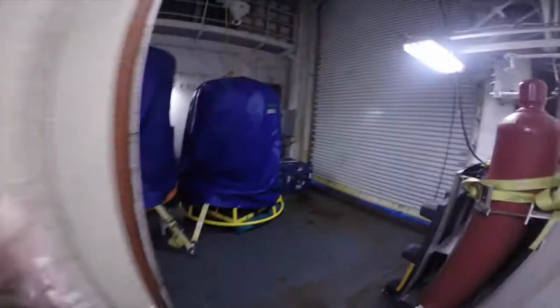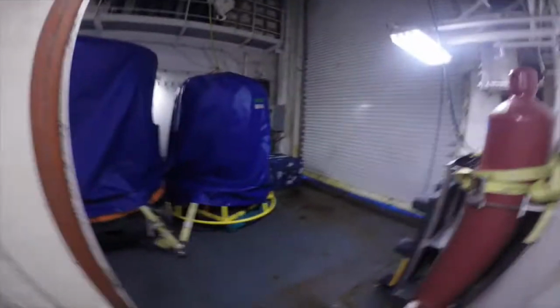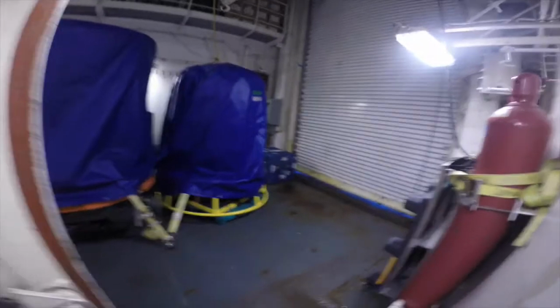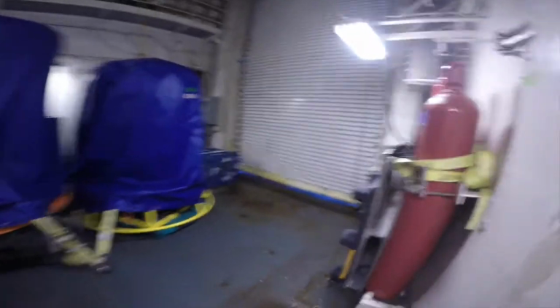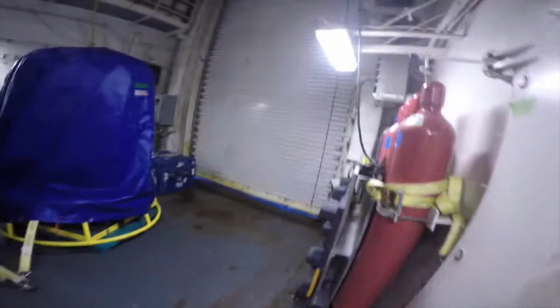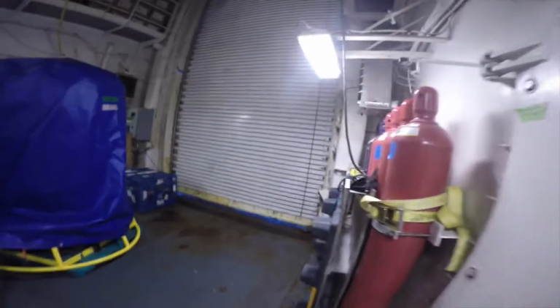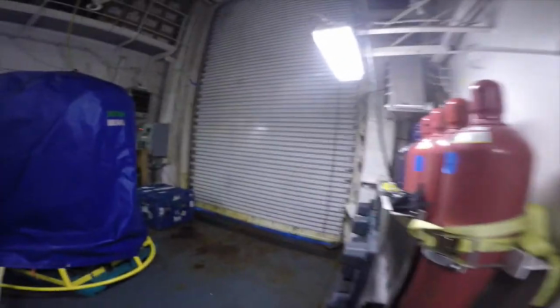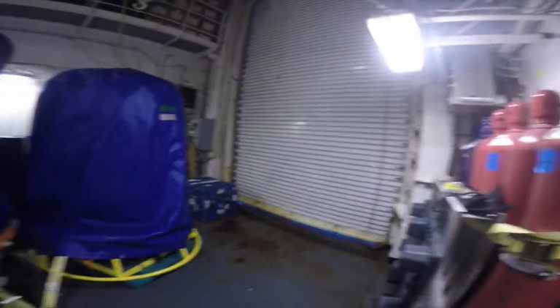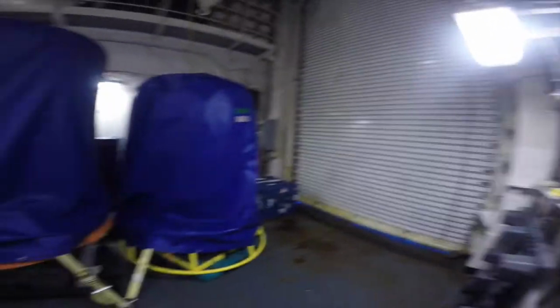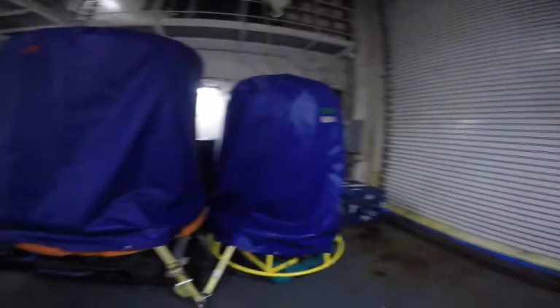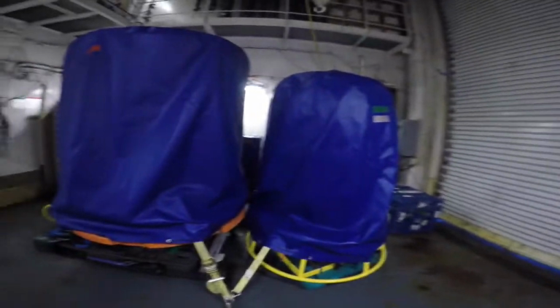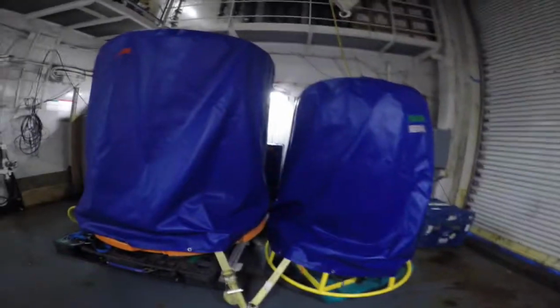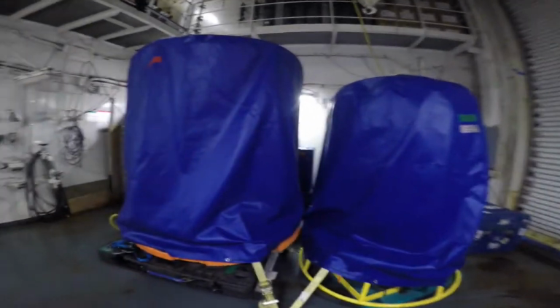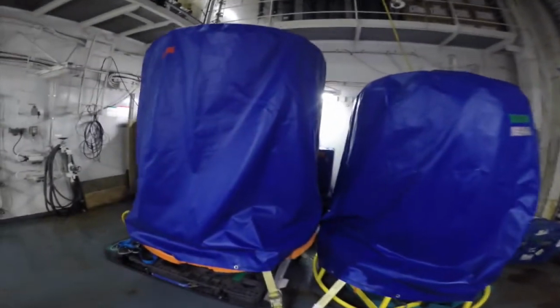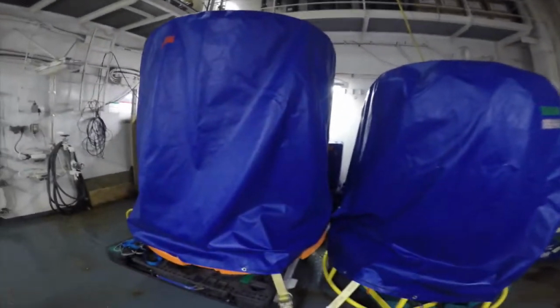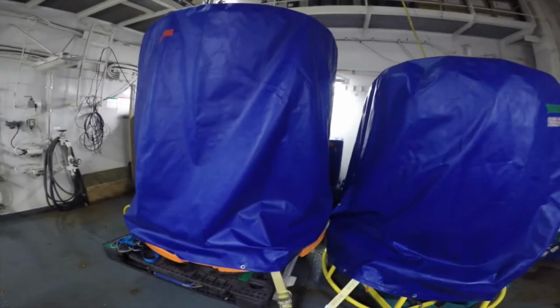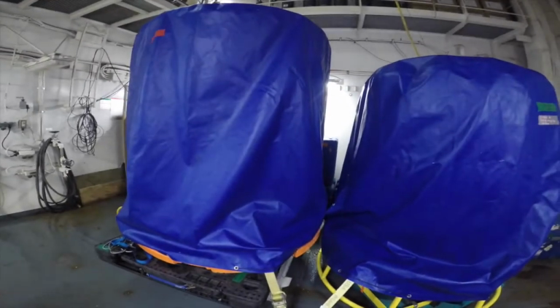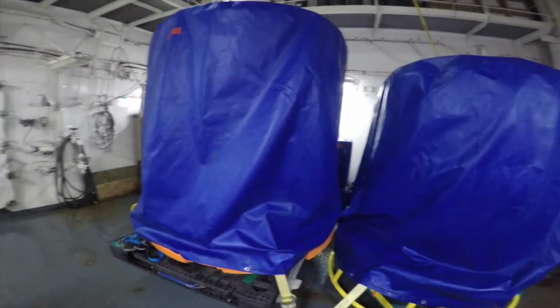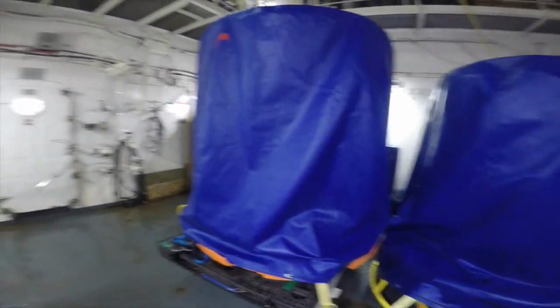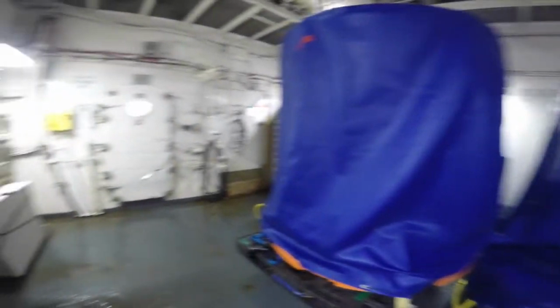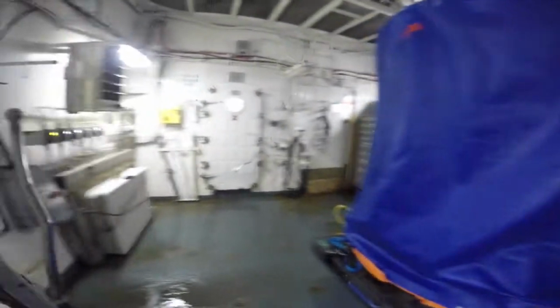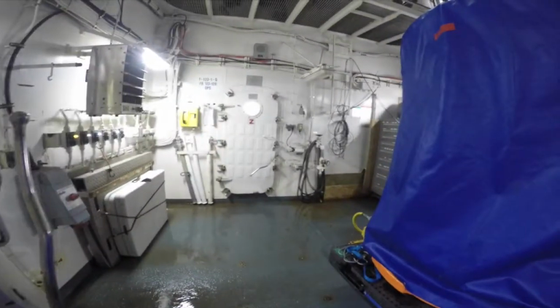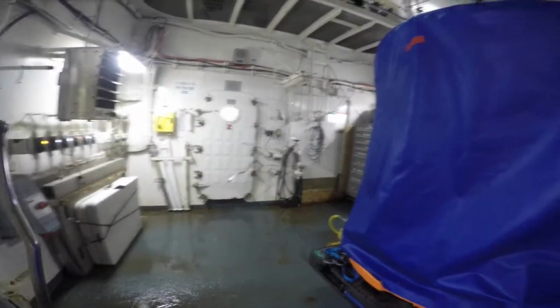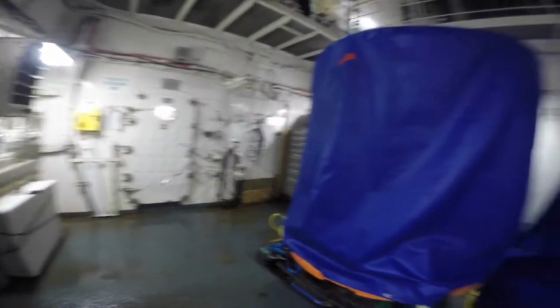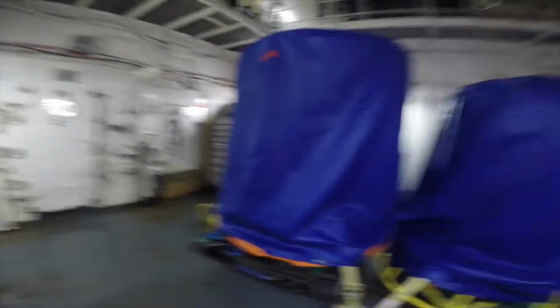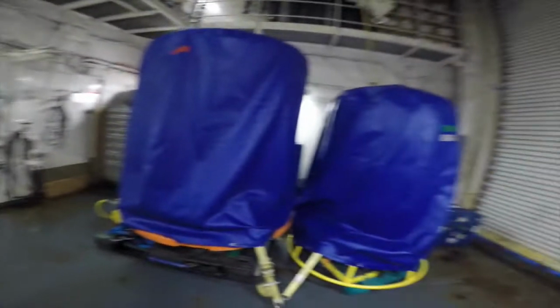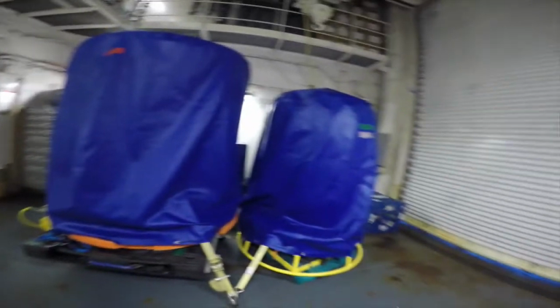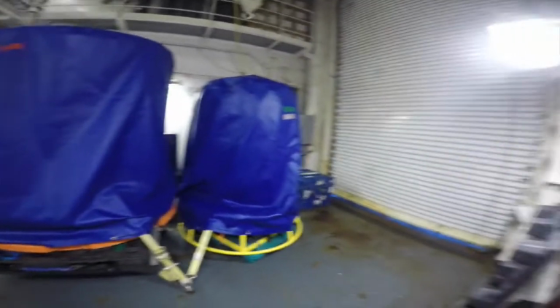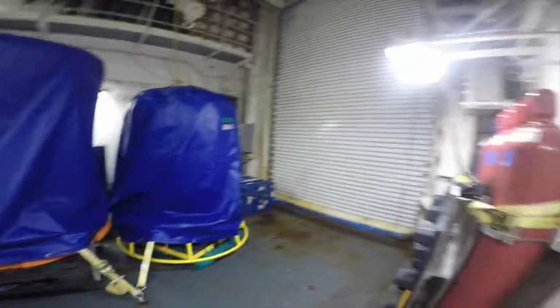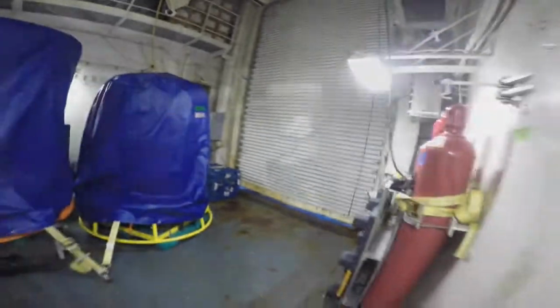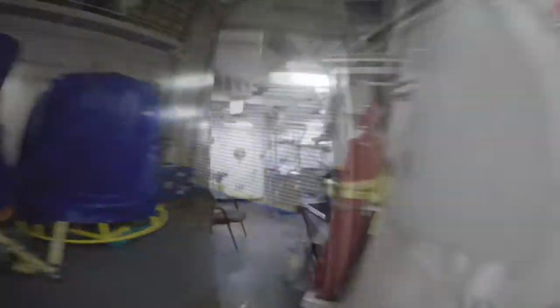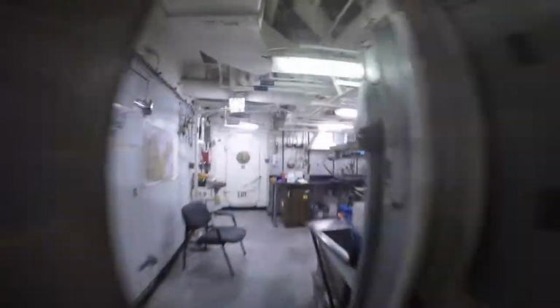Starboard staging bay, where they do the starboard side CTD deployments. A couple of CTDs there covered up. Wet lab.